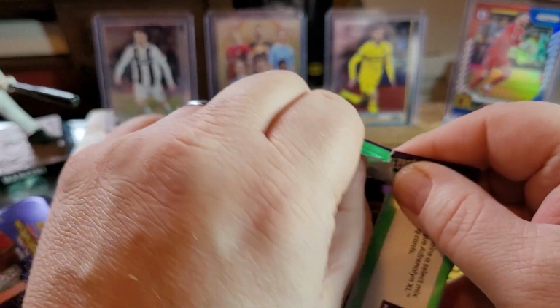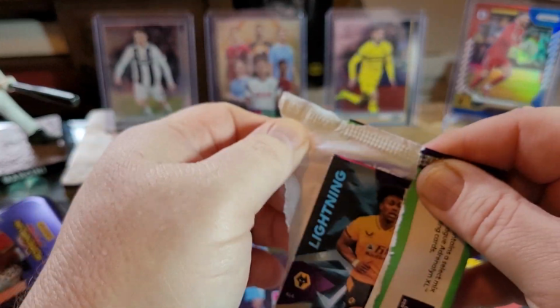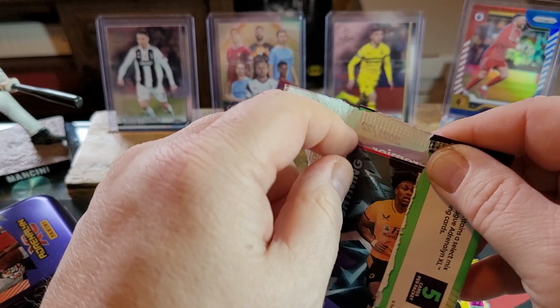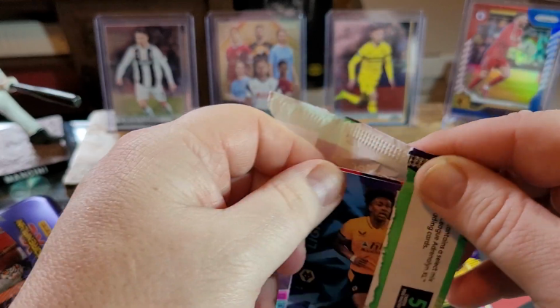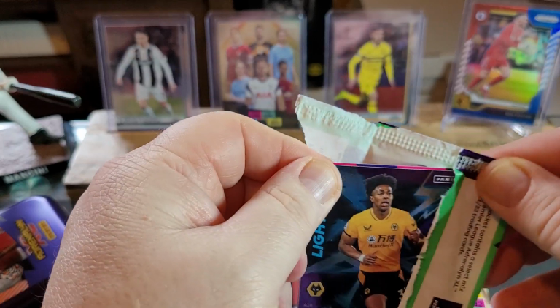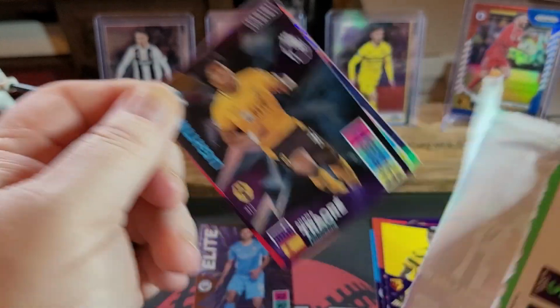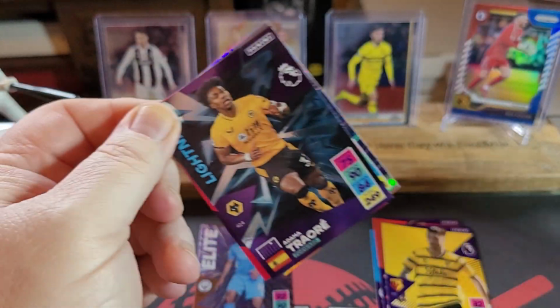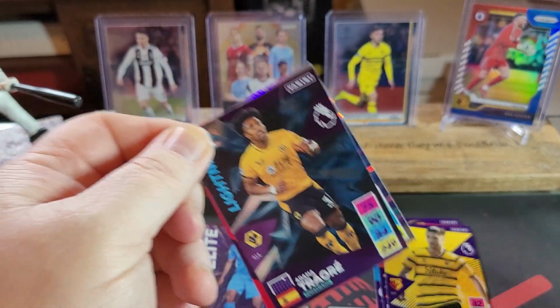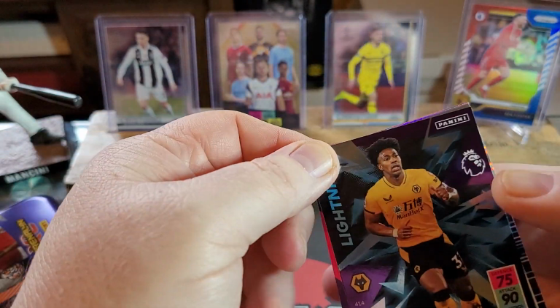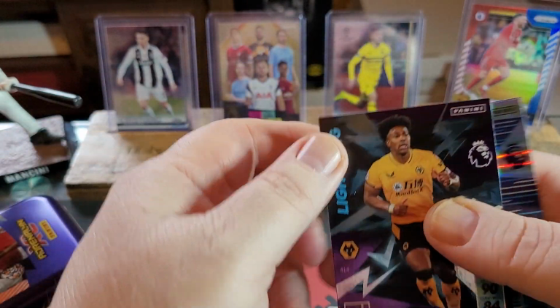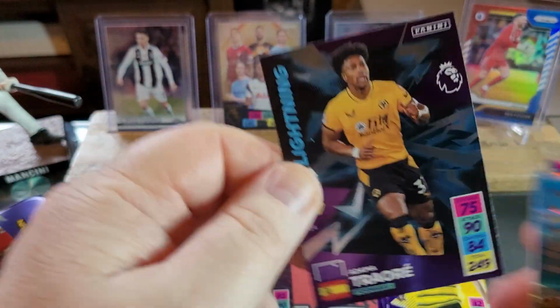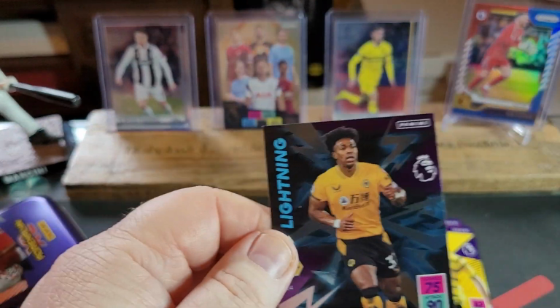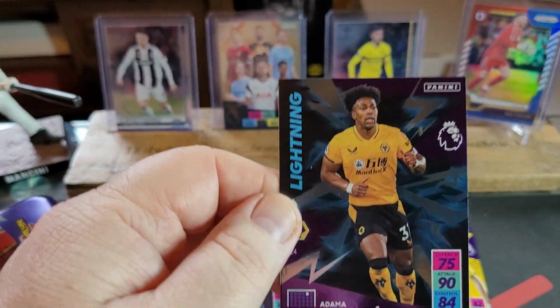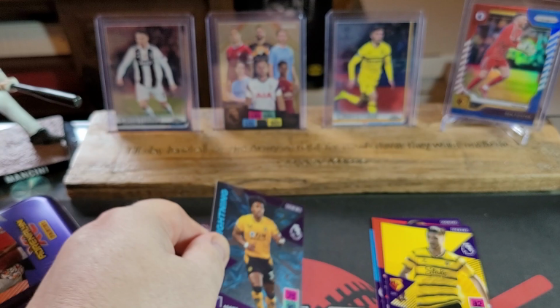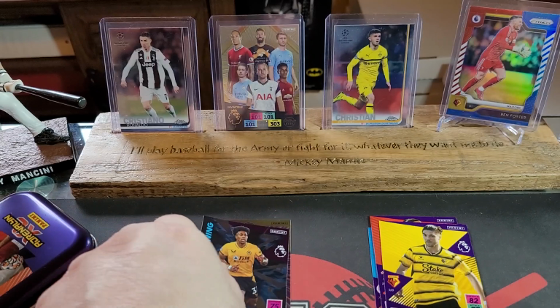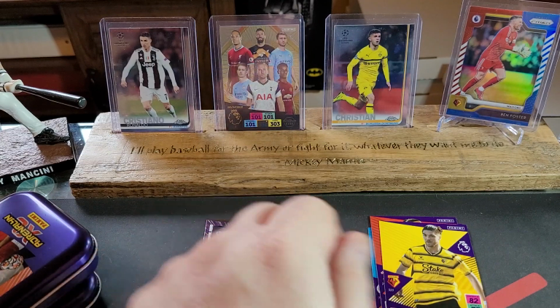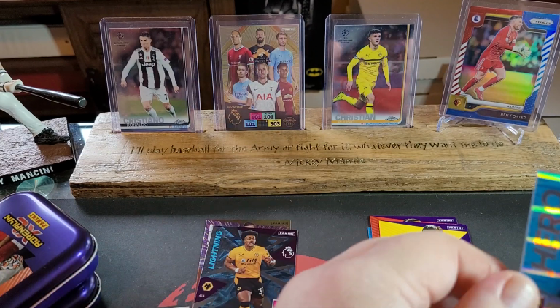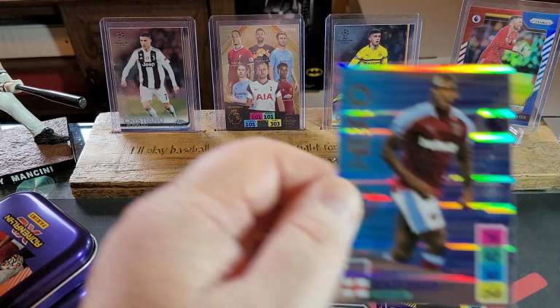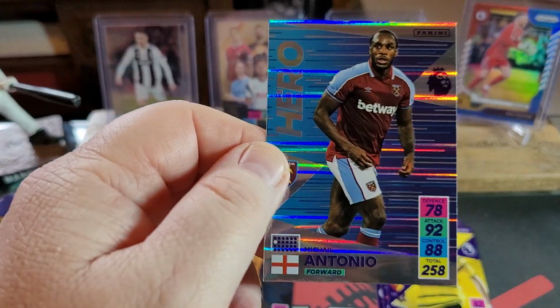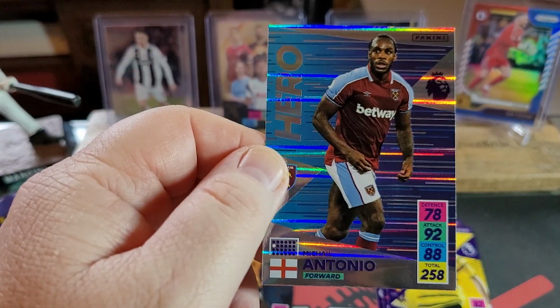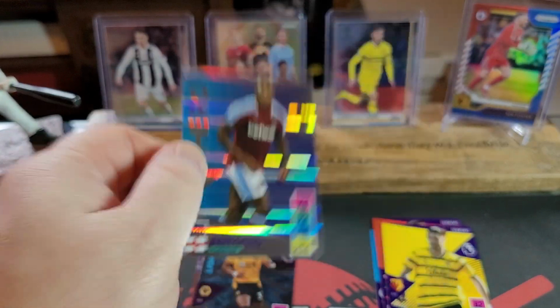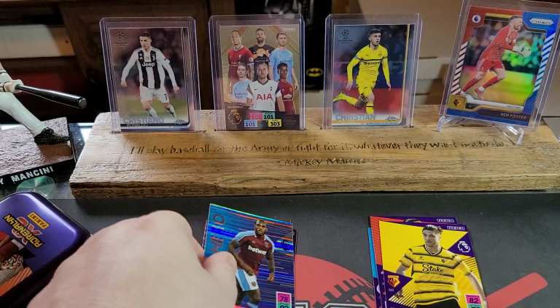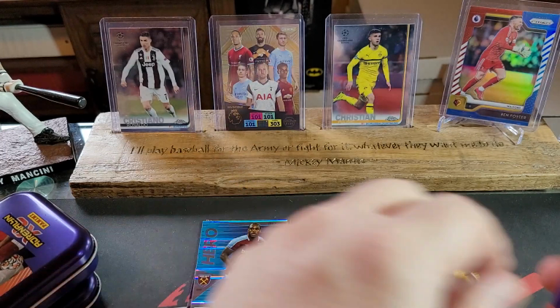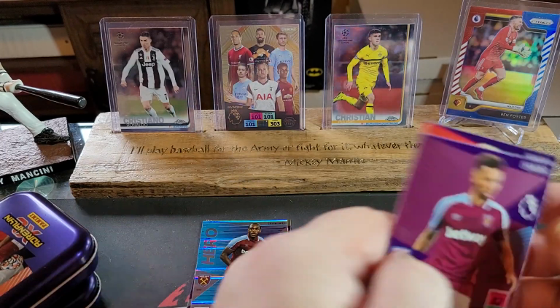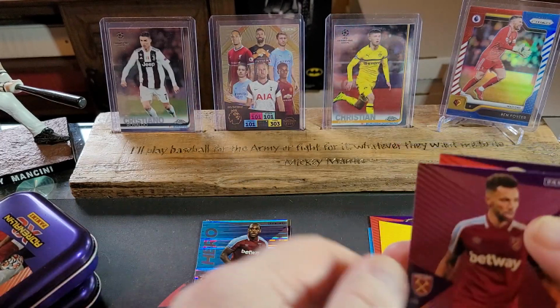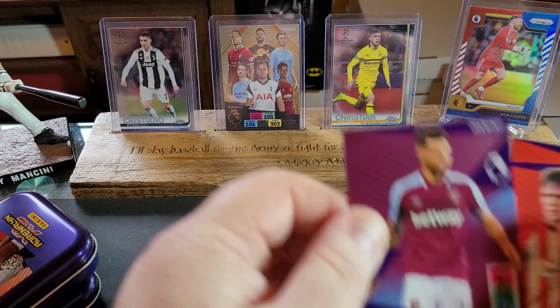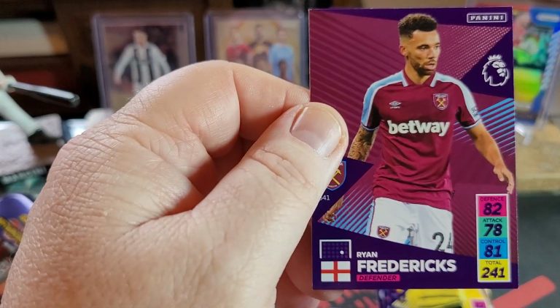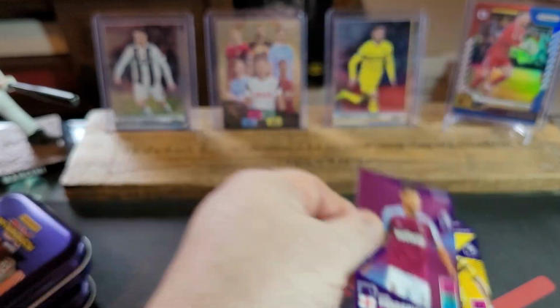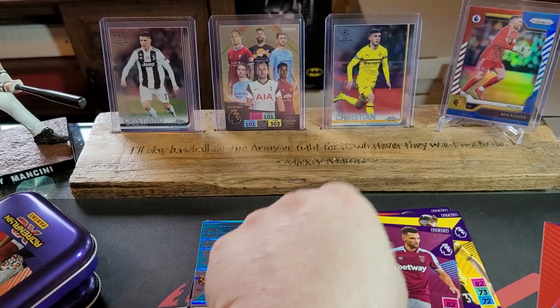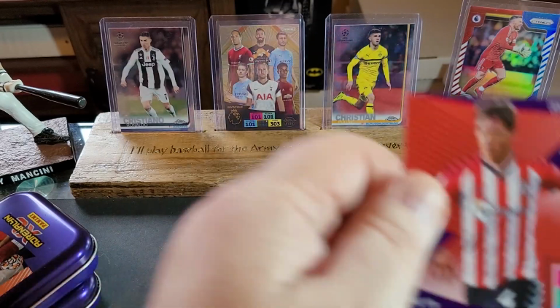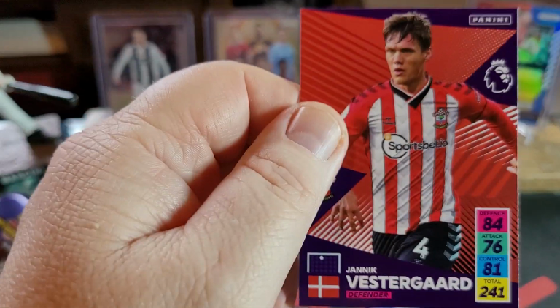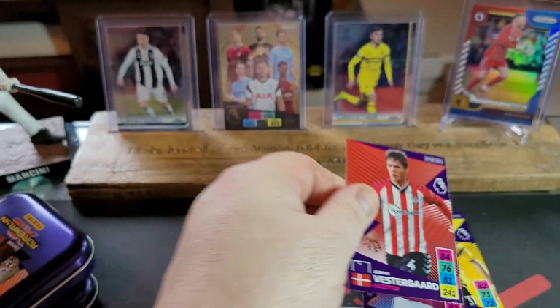I'm getting ready for this week's matches. Traoré — Lightning. We've got a Hero card of Antonio. Very nice. And let's see what we got here — Vestergaard.